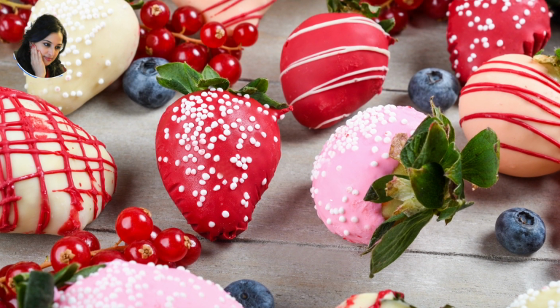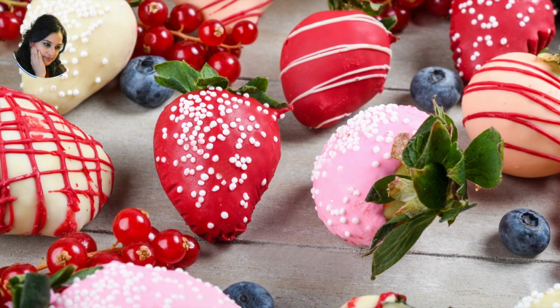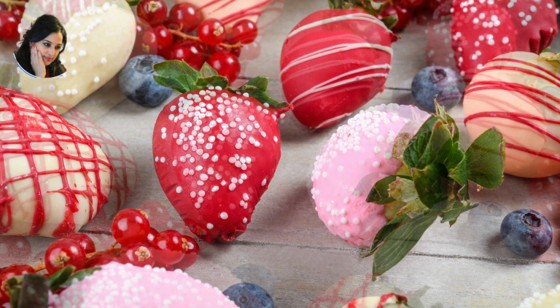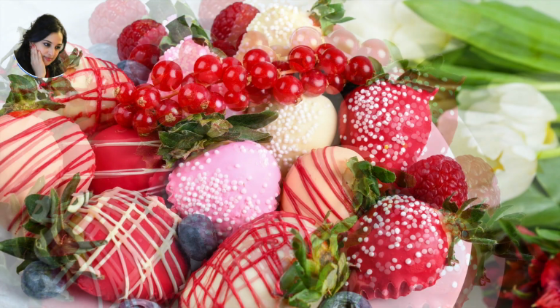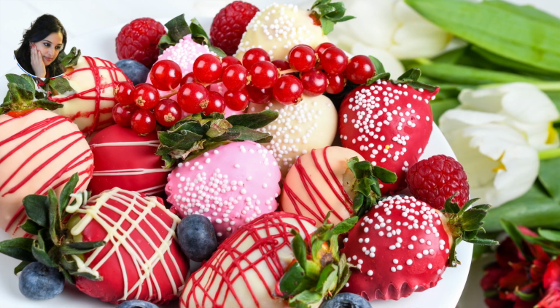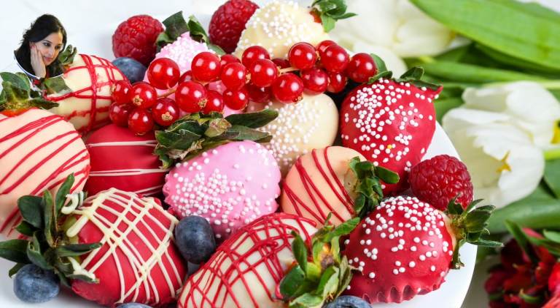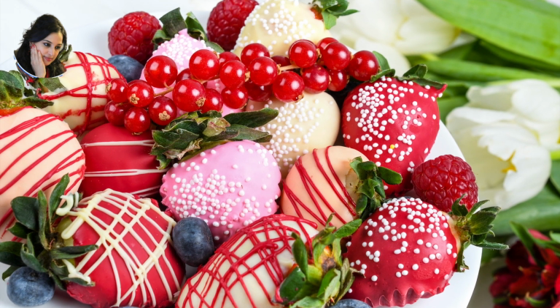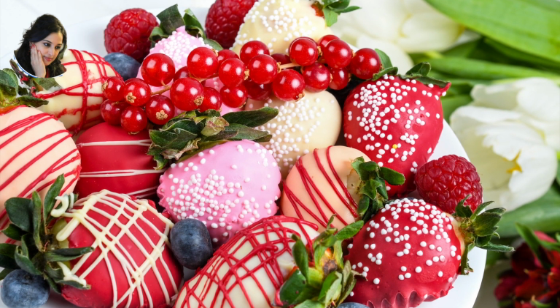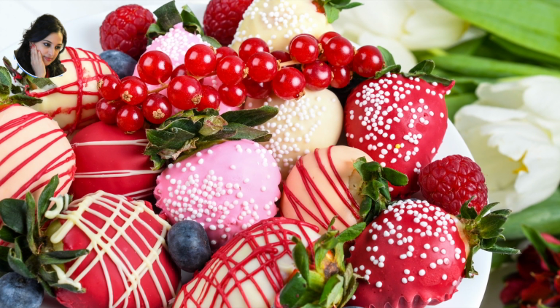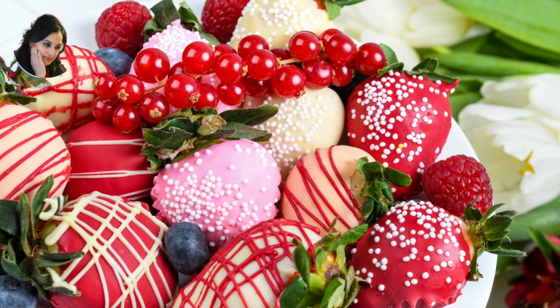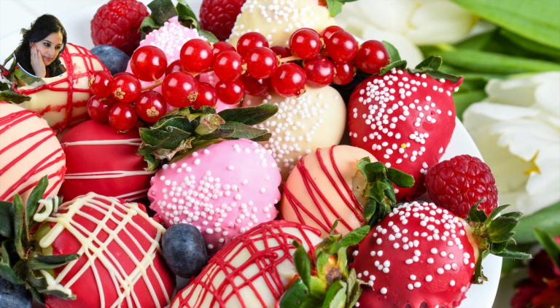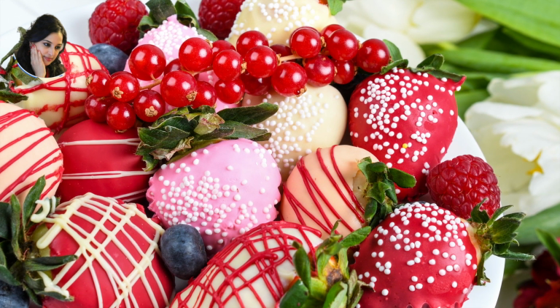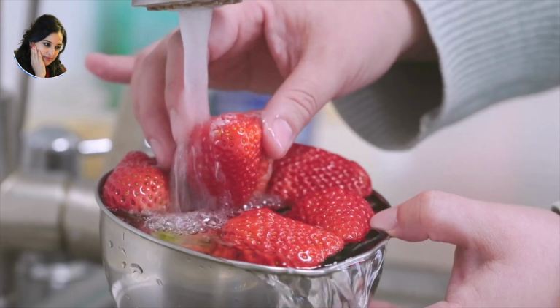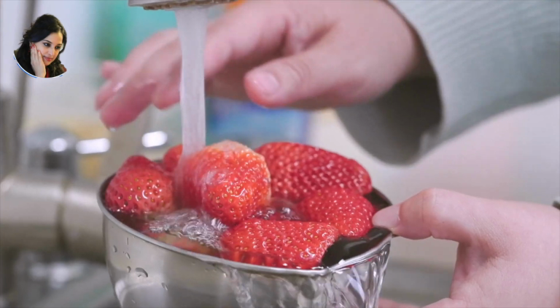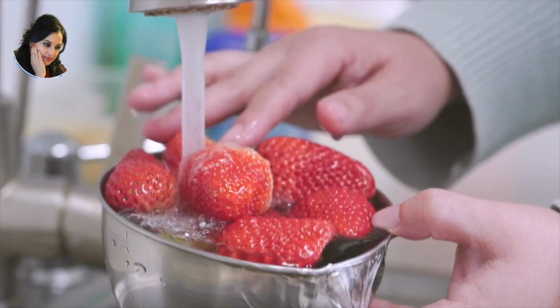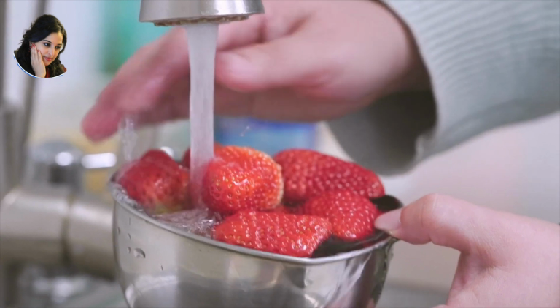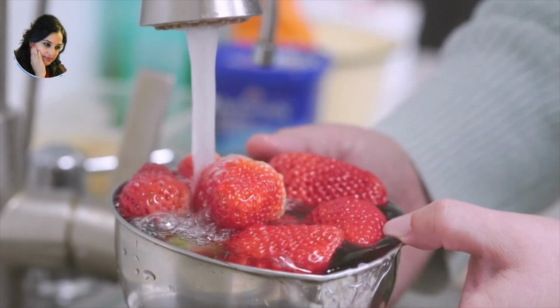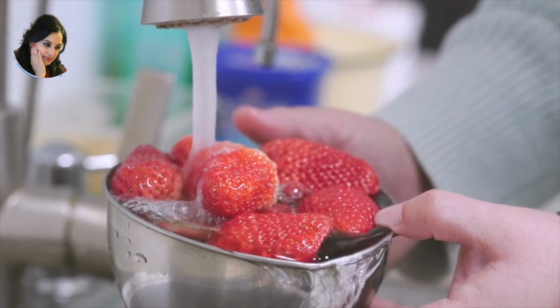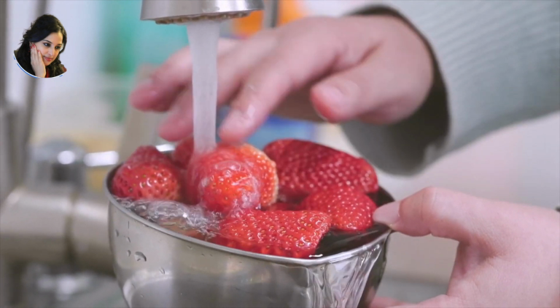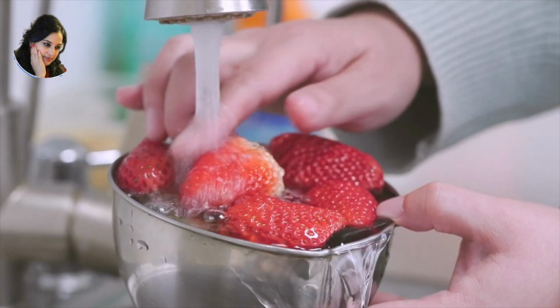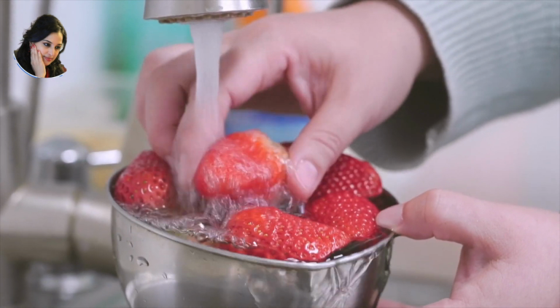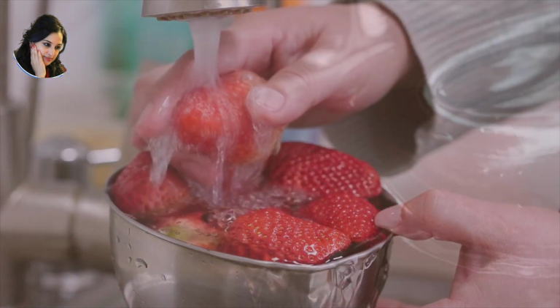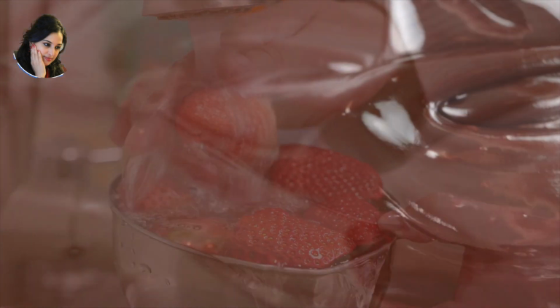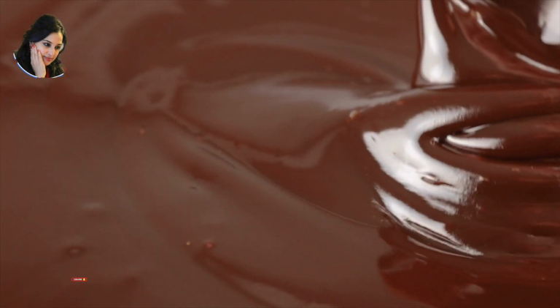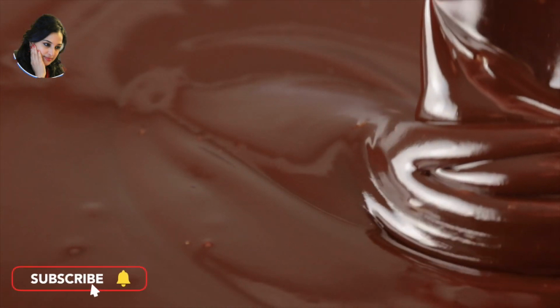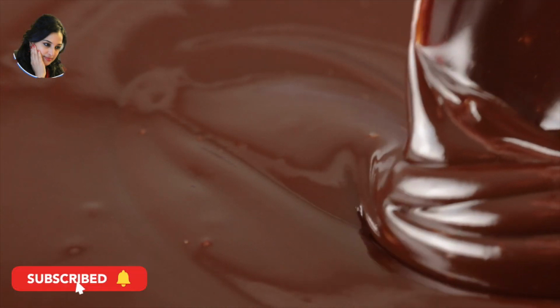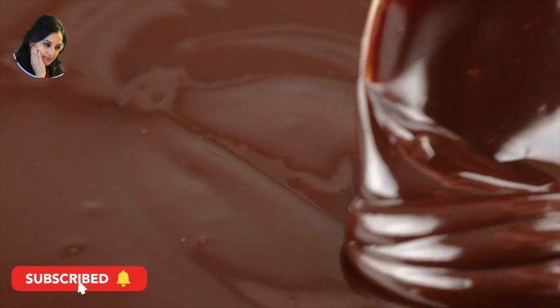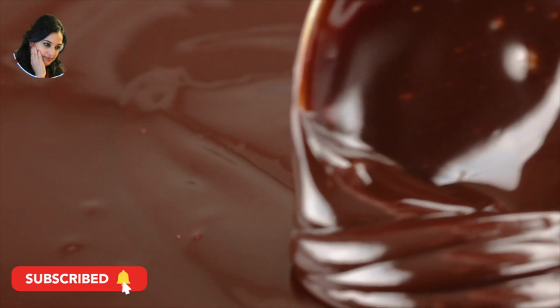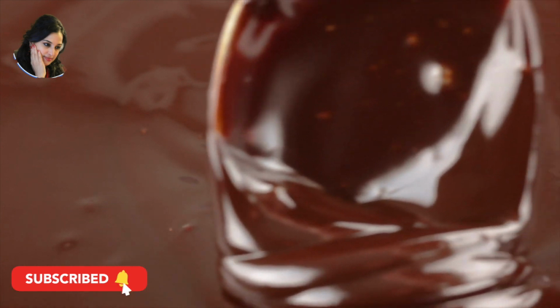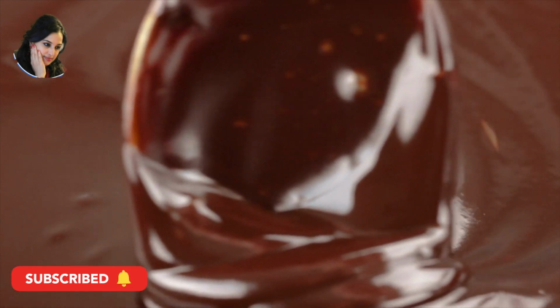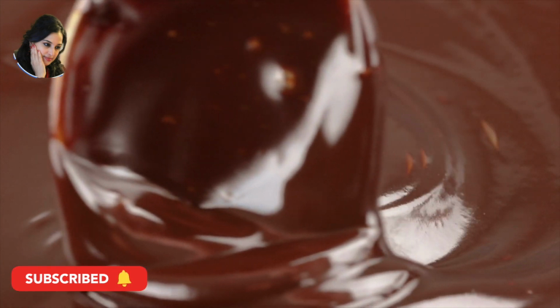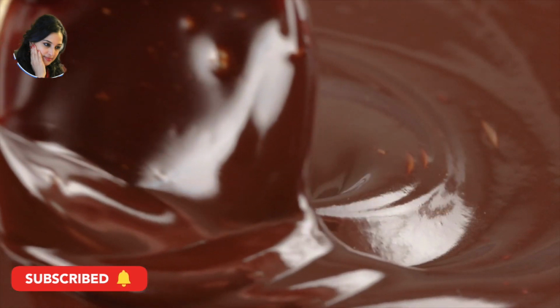These treats are a great way to show someone you care and are a sweet and simple way to celebrate the holiday of love. One pound of fresh strawberries, washed and dried. Eight ounces of dark, milk, or white chocolate, melted.